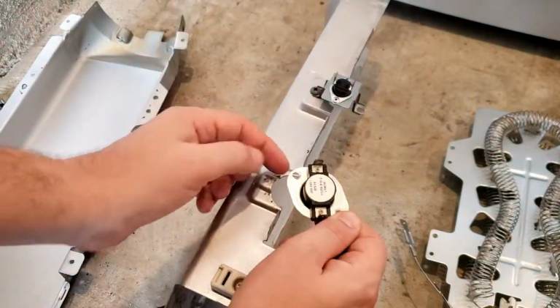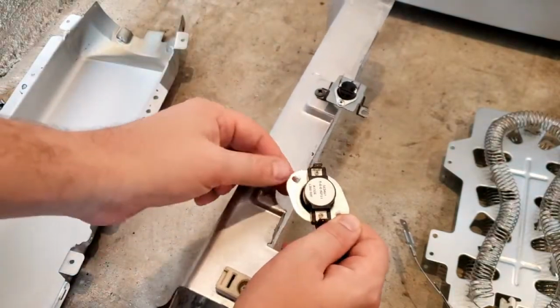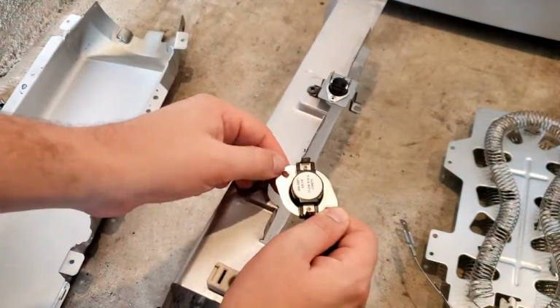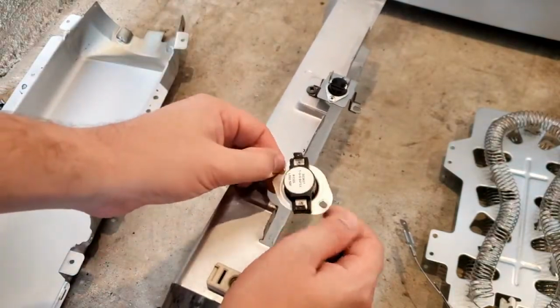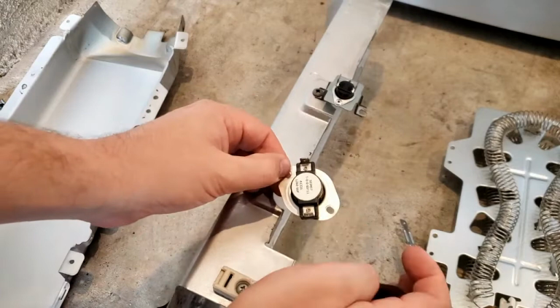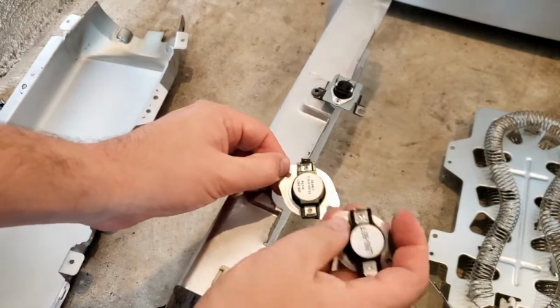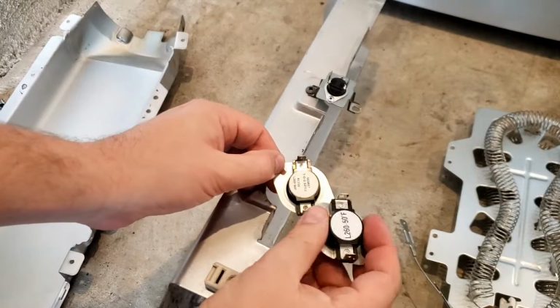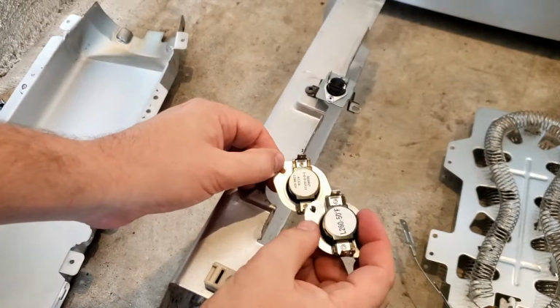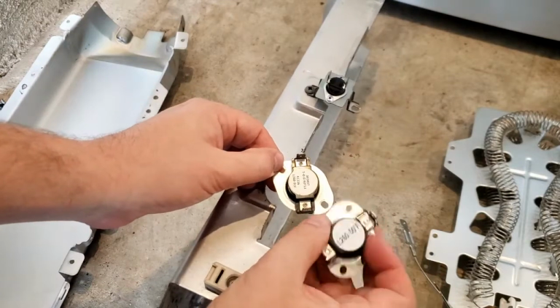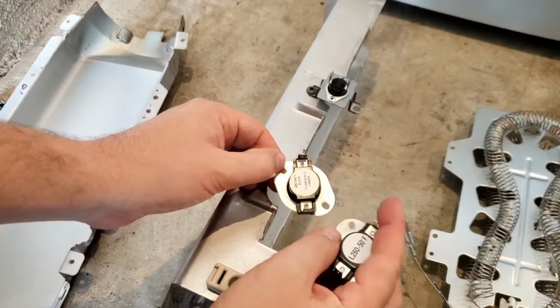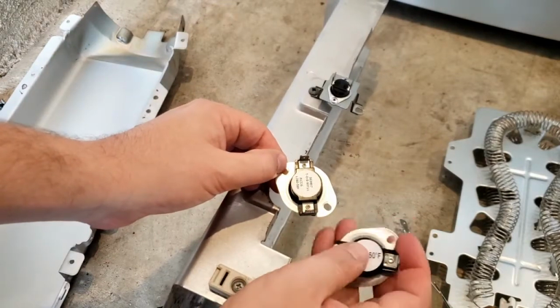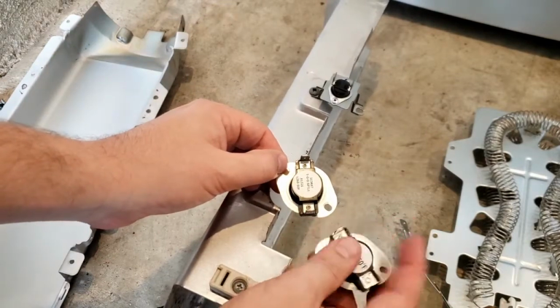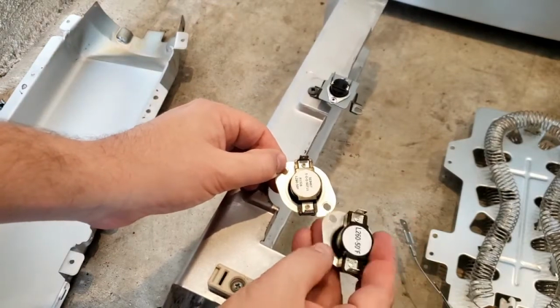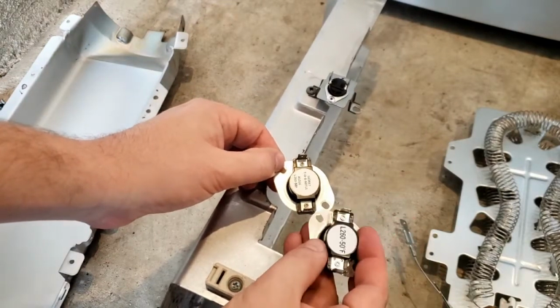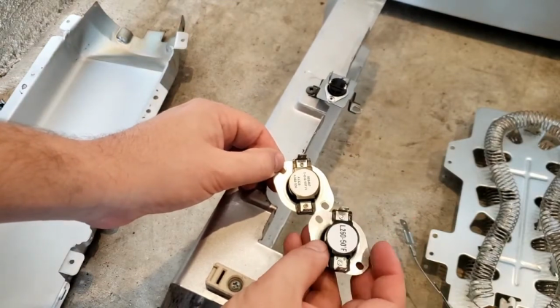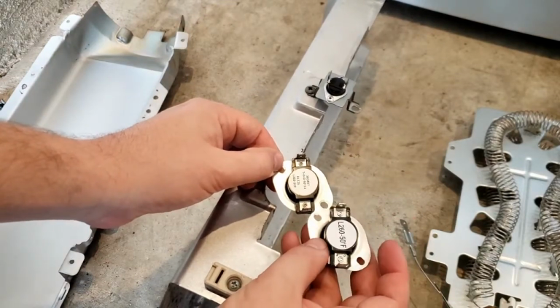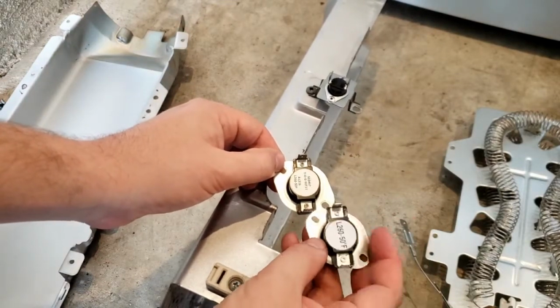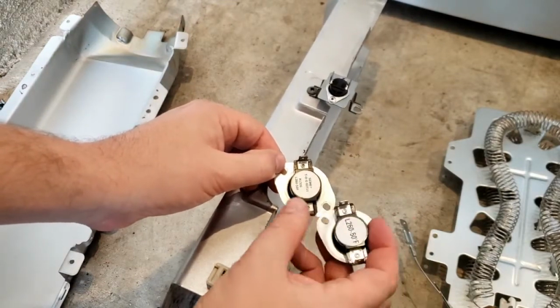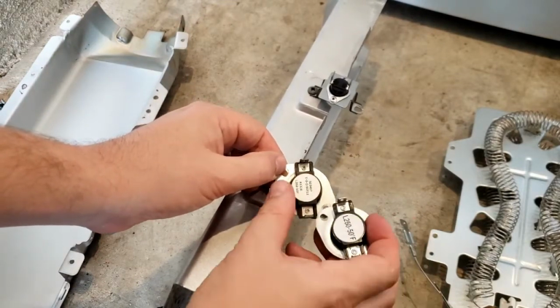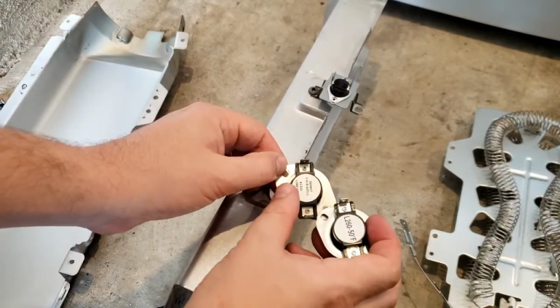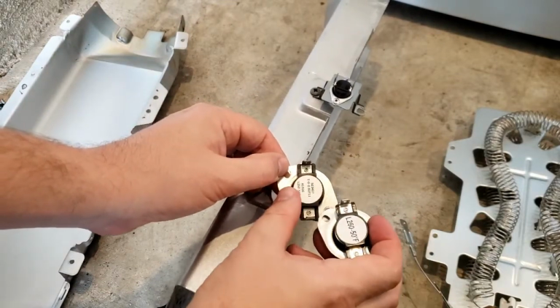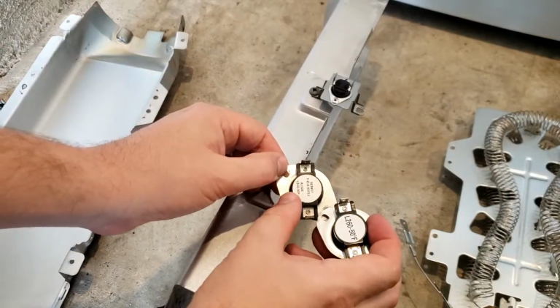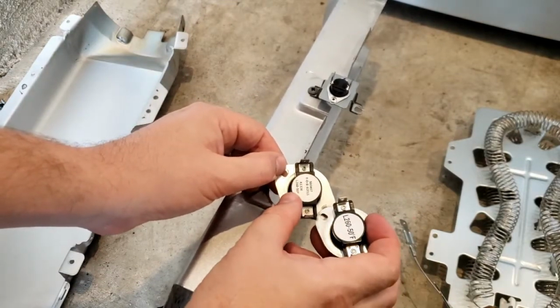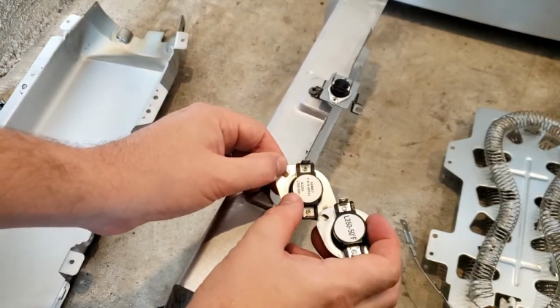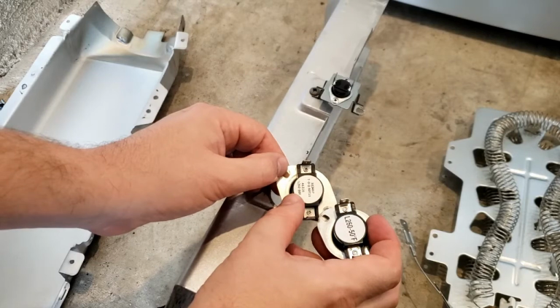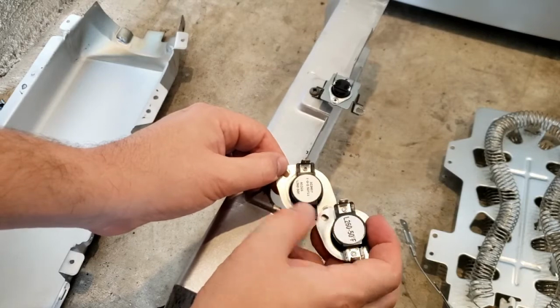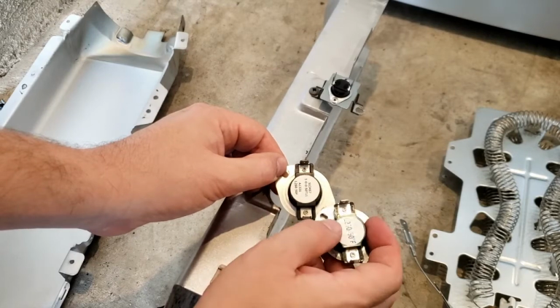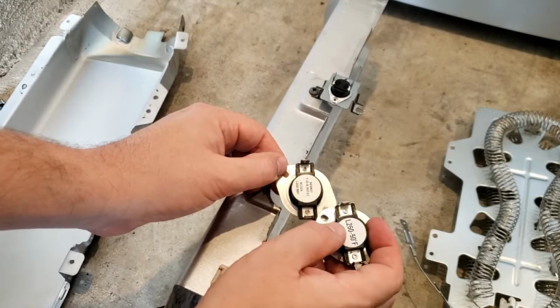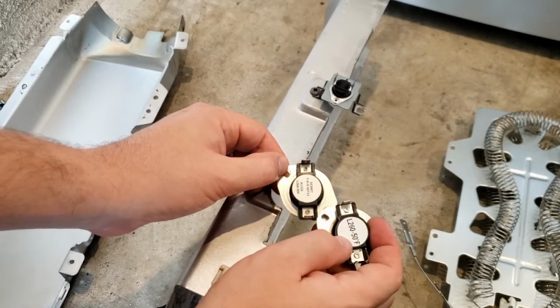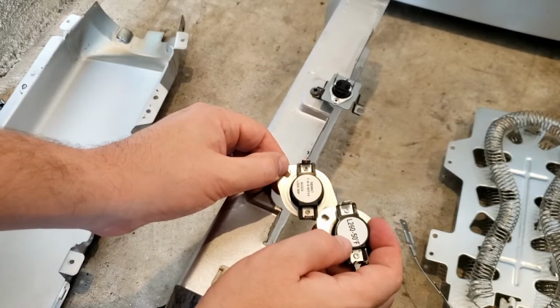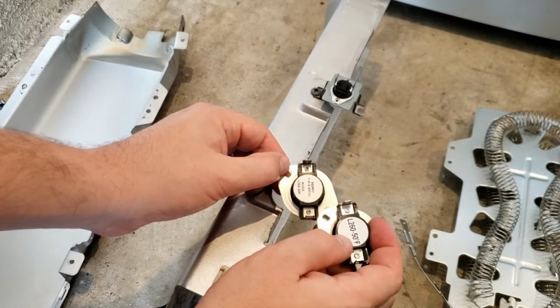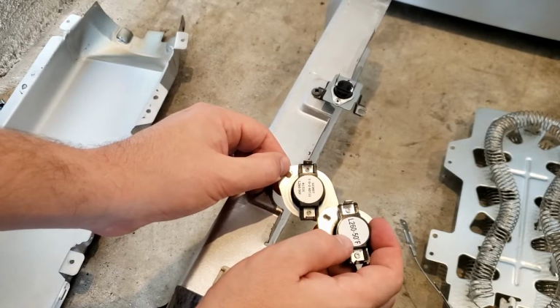Comparing old and new — 260-250 and 260-250. The part numbers match up.